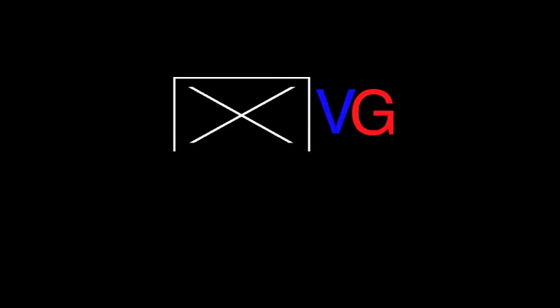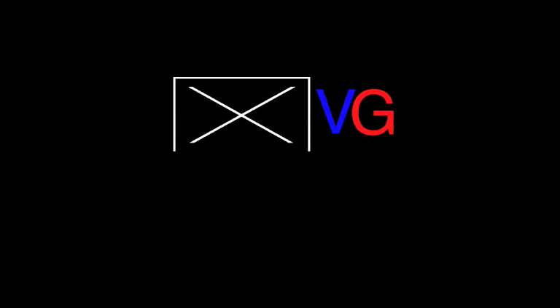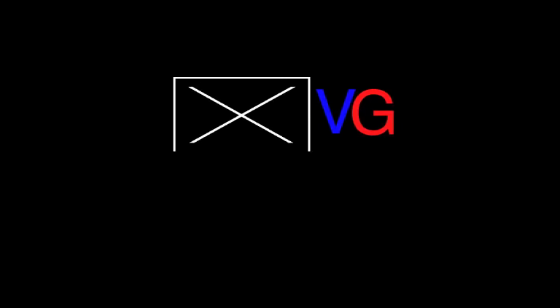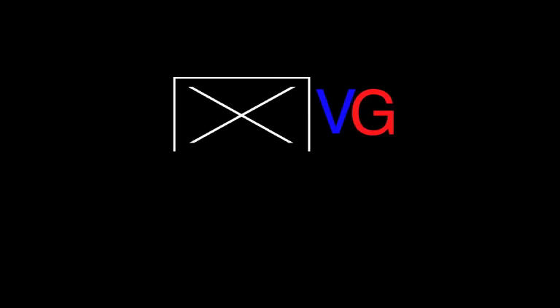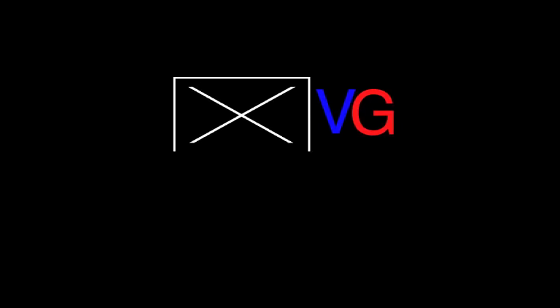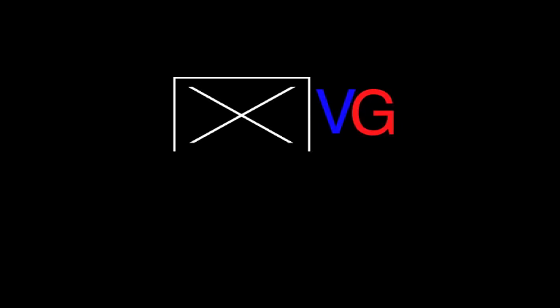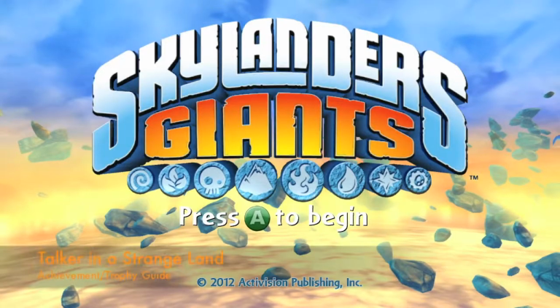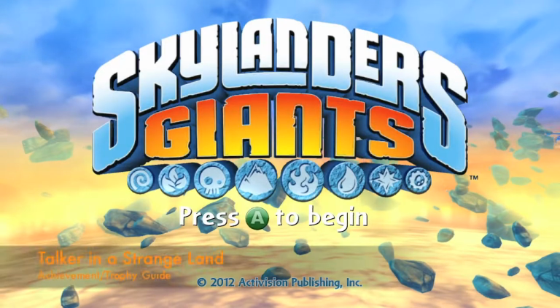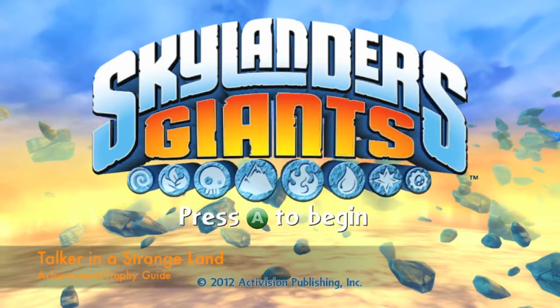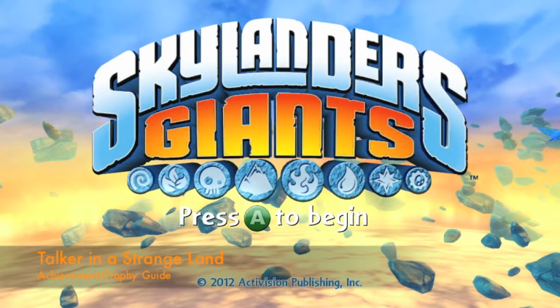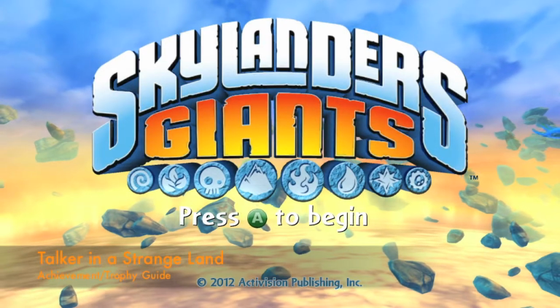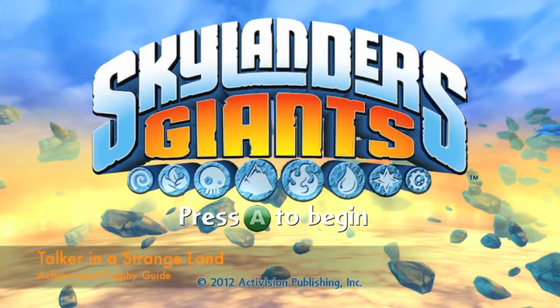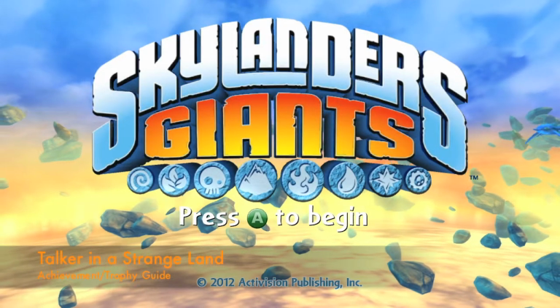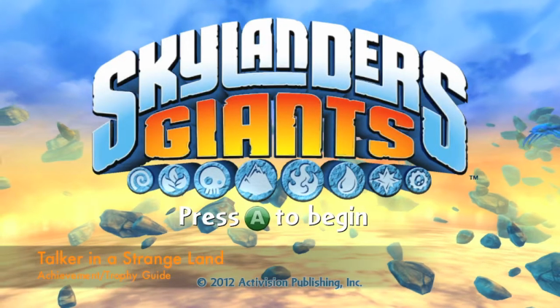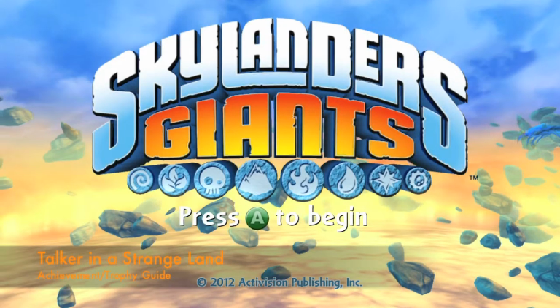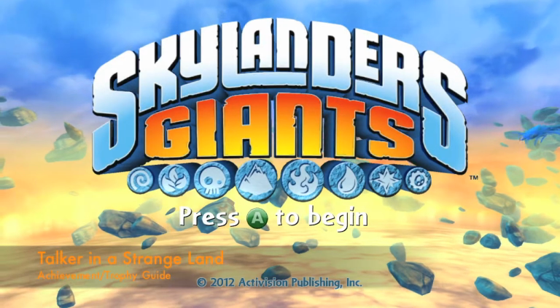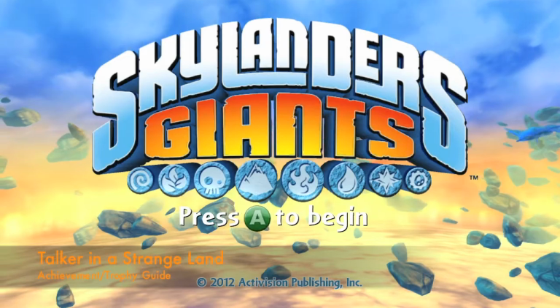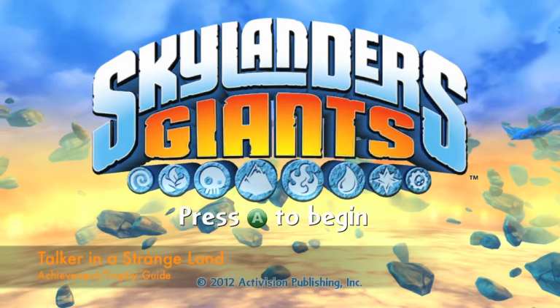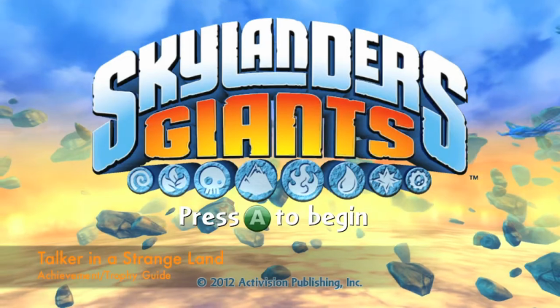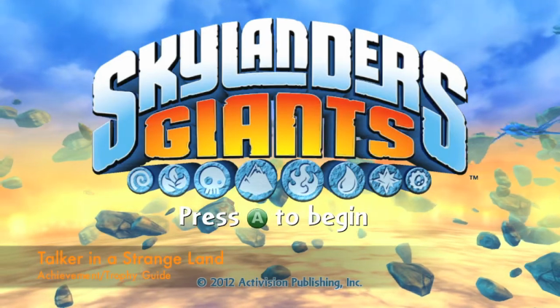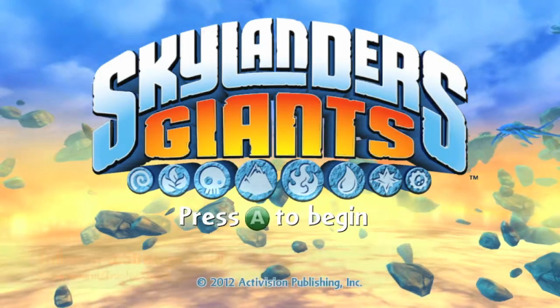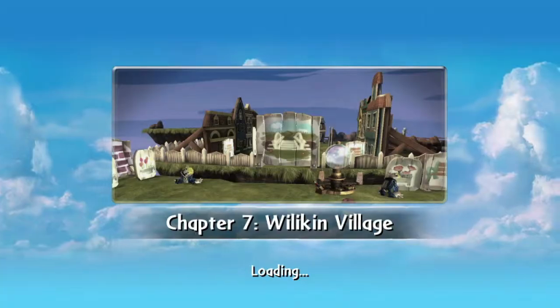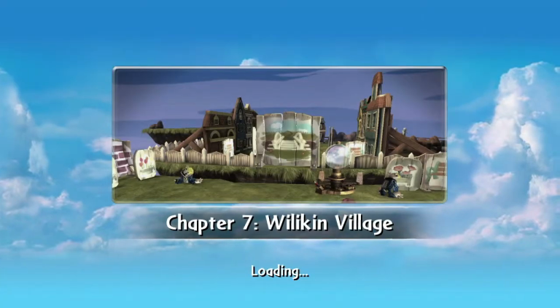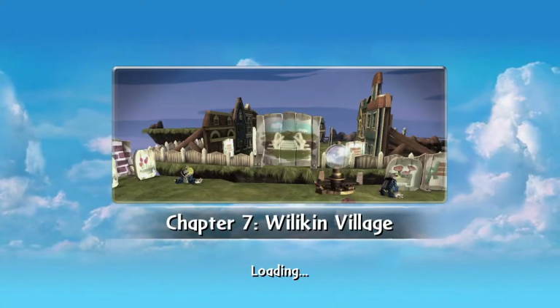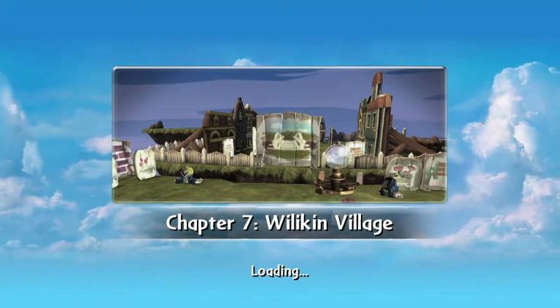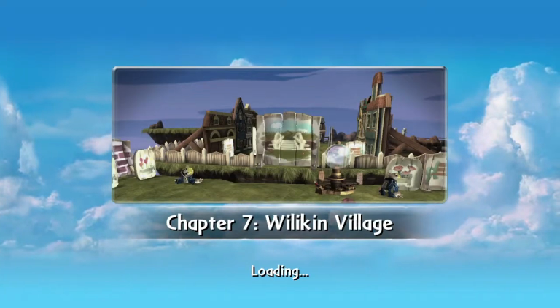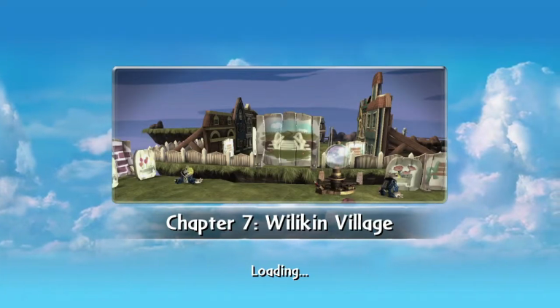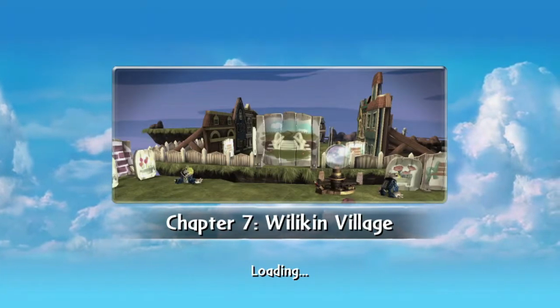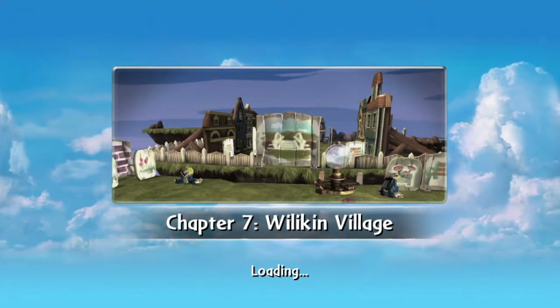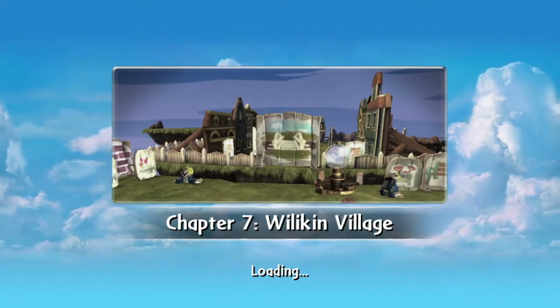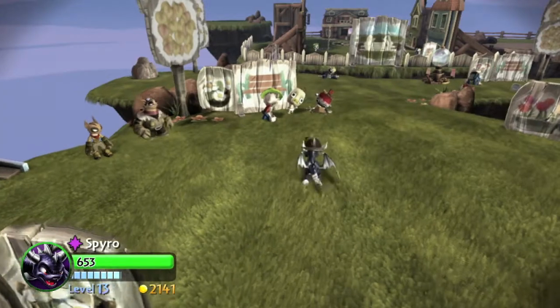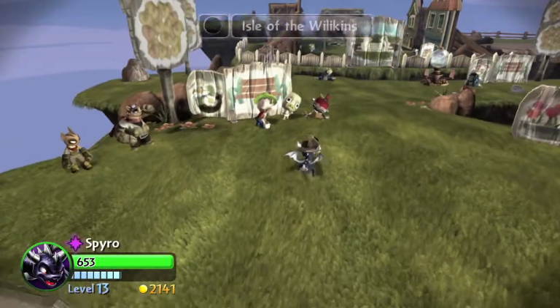Hey everybody, it's John here from Videomayac.com. Here we are today back in Skylanders Giants, going for the Talker in a Strange Land Achievement. This achievement is to talk to all of the Willikens in Chapter 7, Willikin Village.